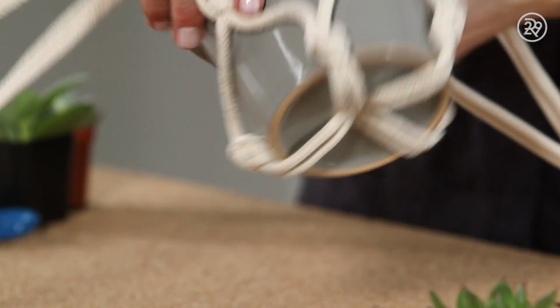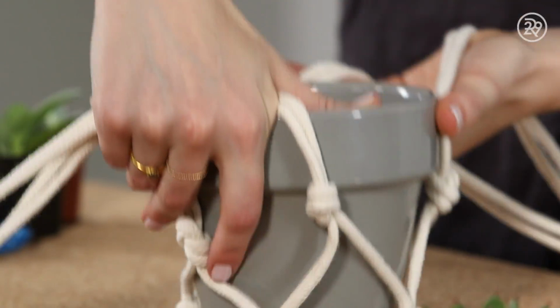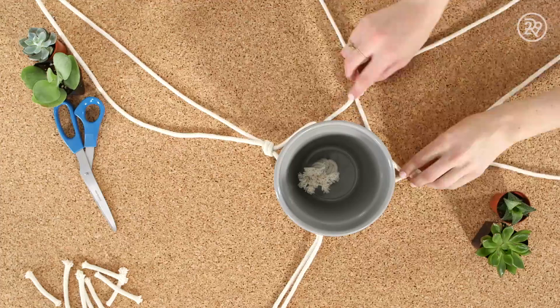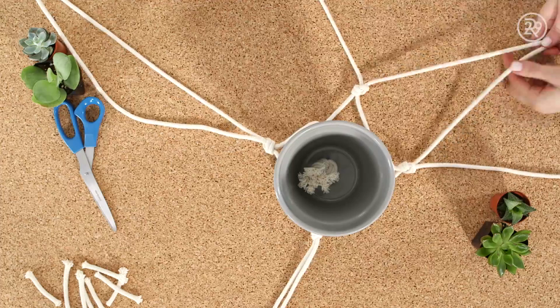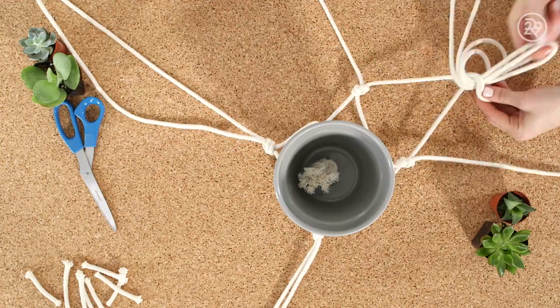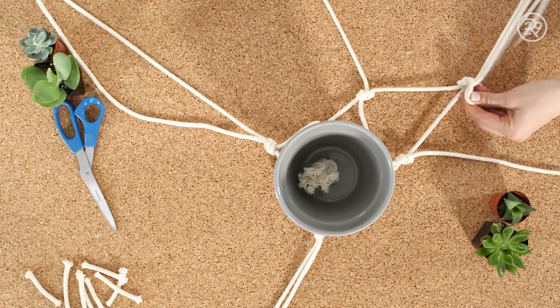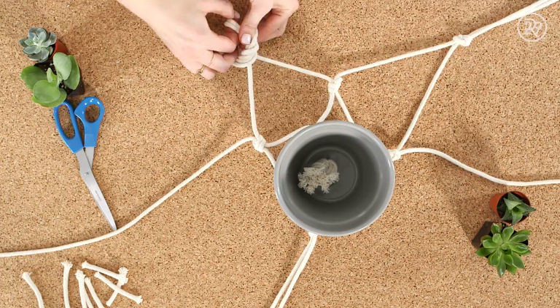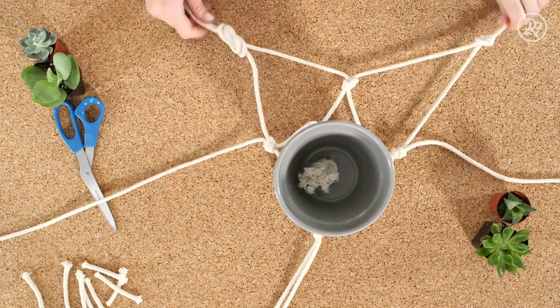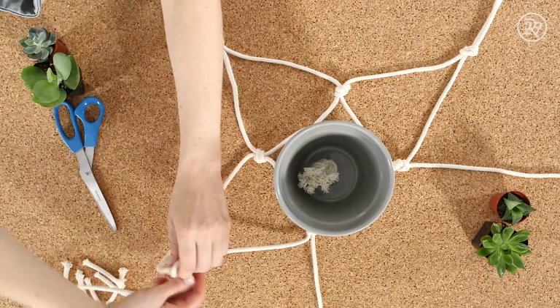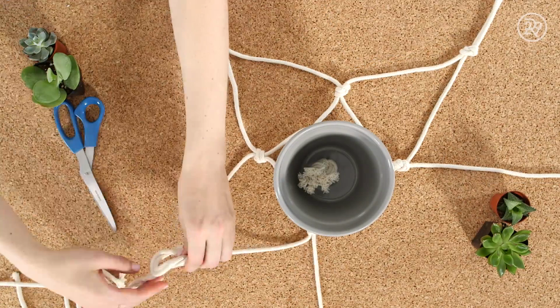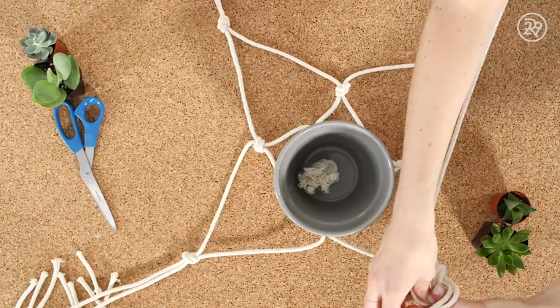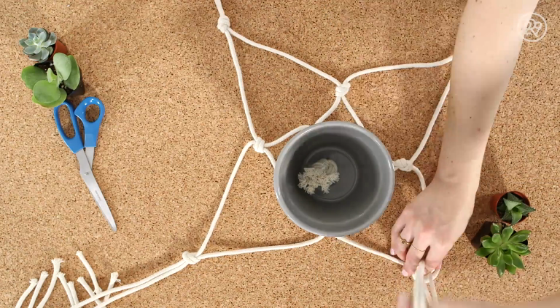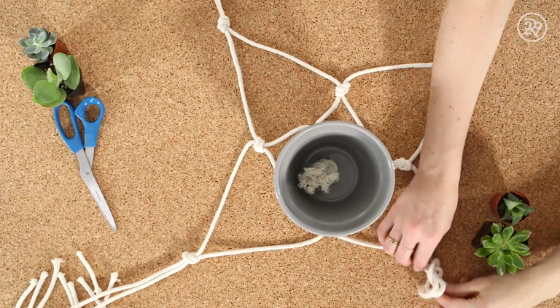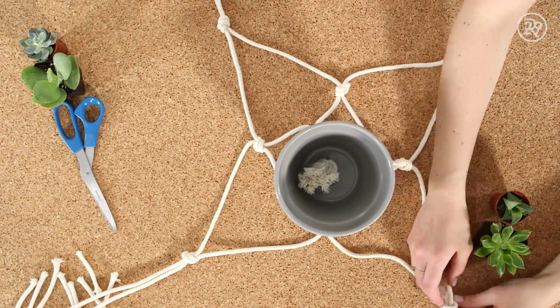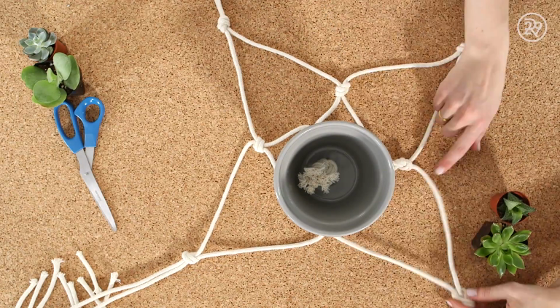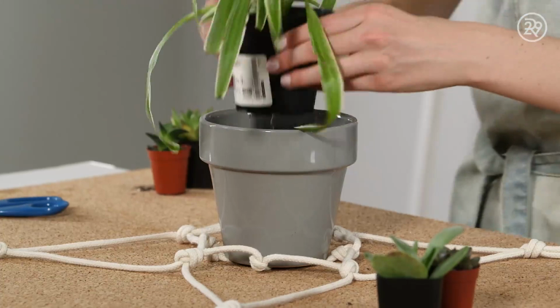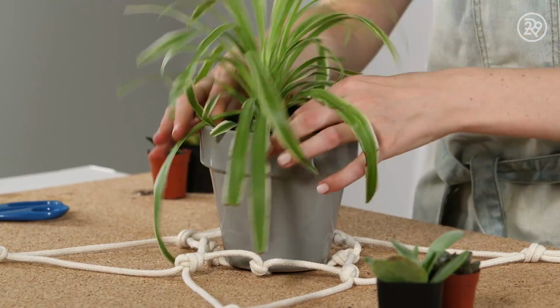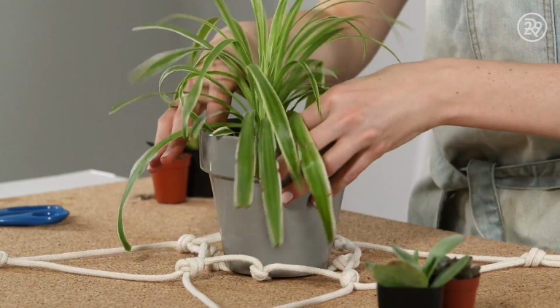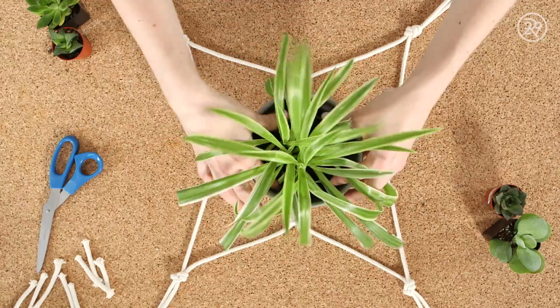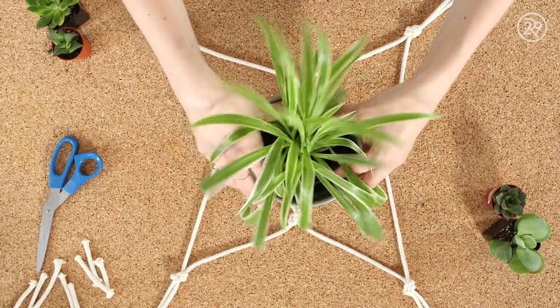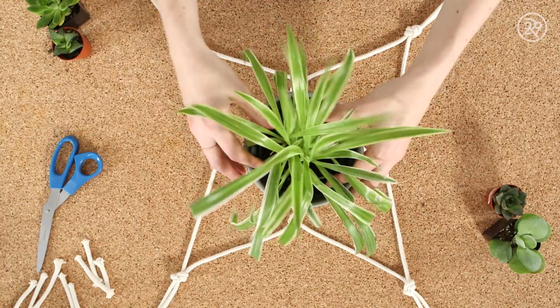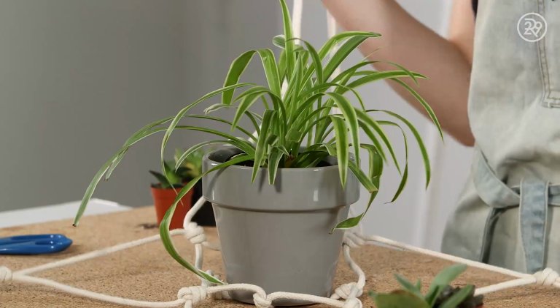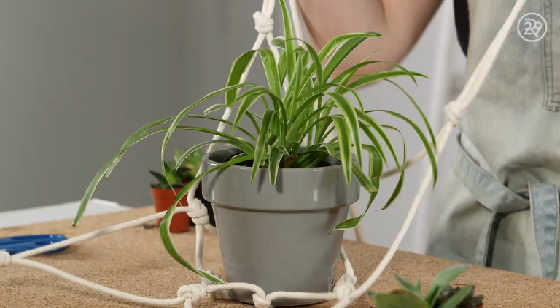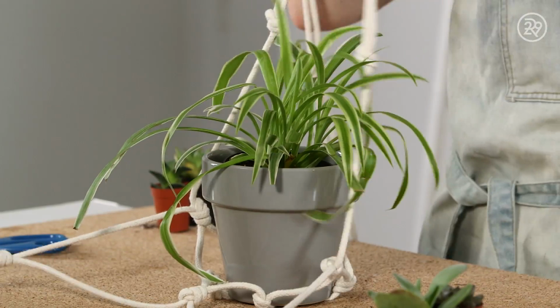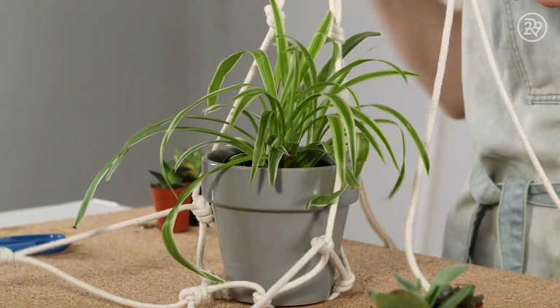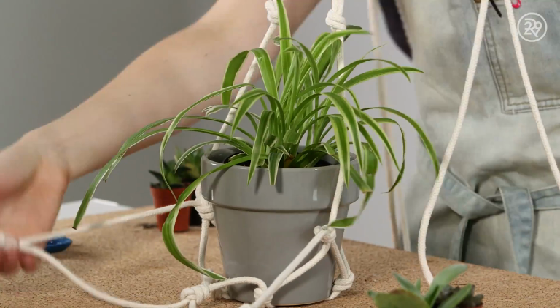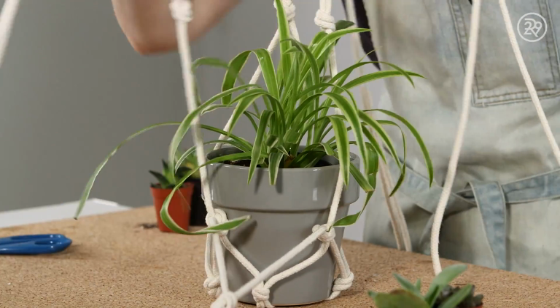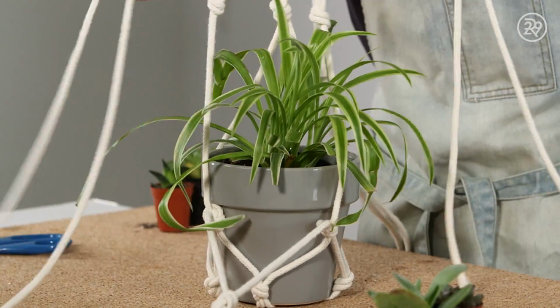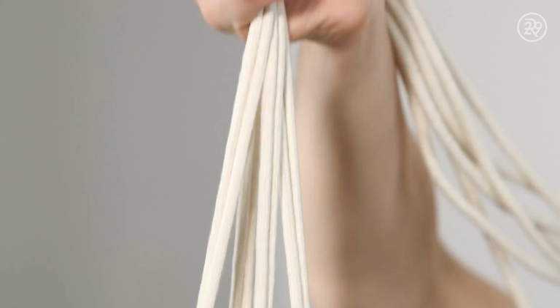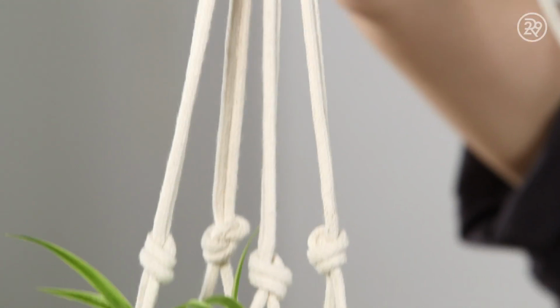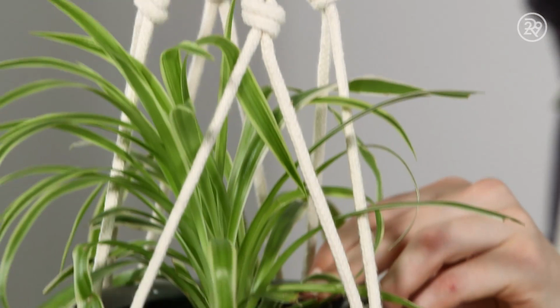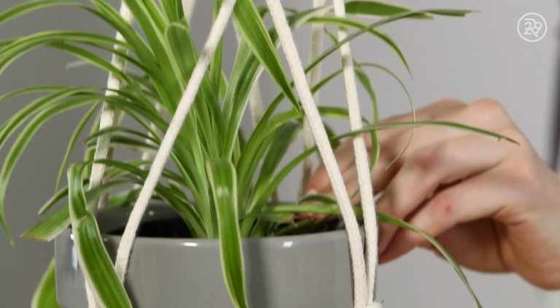Now flip your pot over and tie one more set of knots like before, creating another set of diamonds. Now it's time to add your favorite plant. Pick up your rope and you're ready to install your hanging plant.